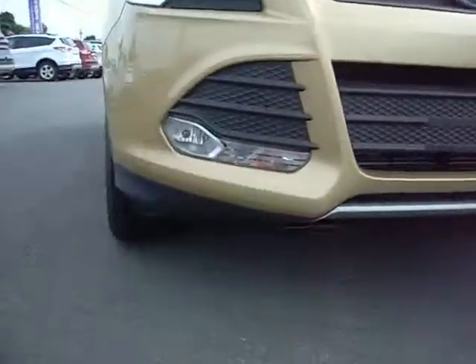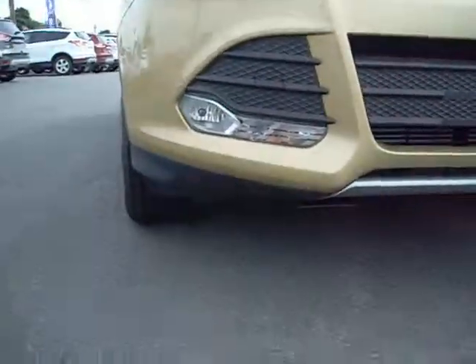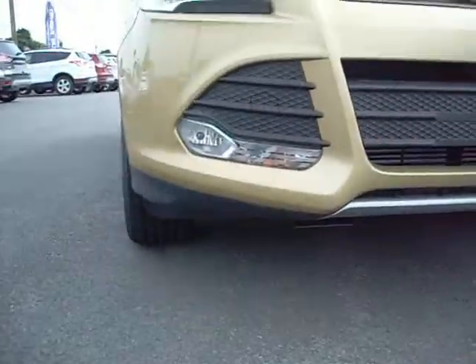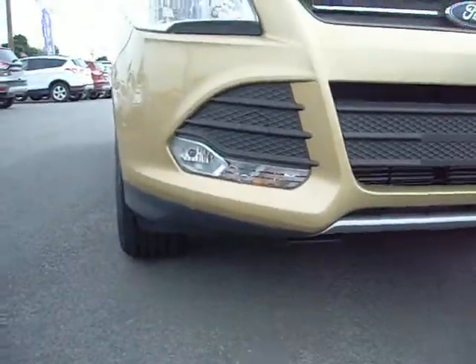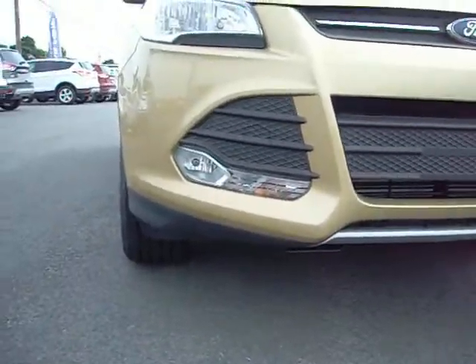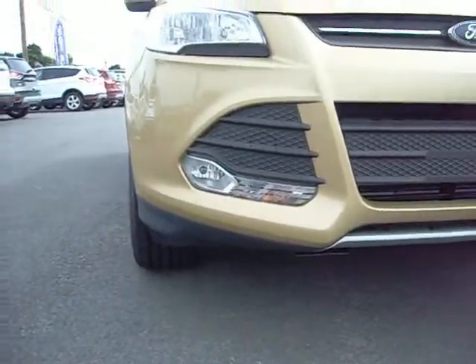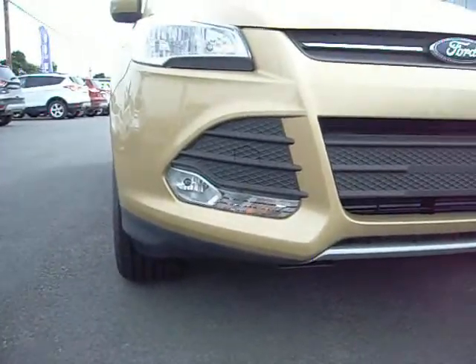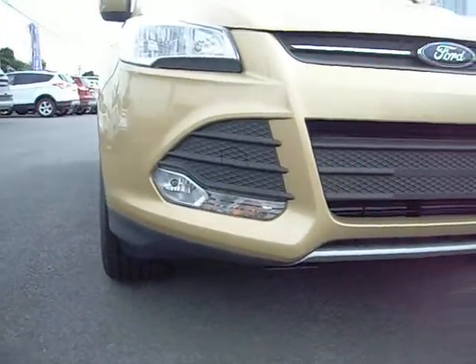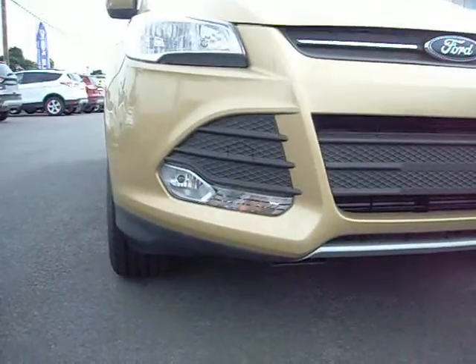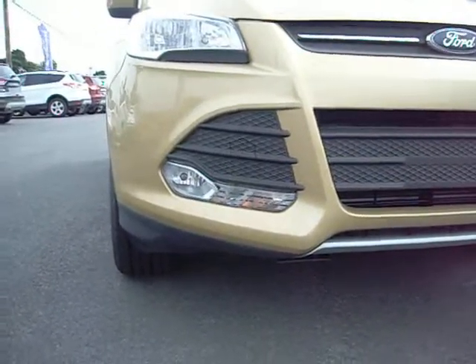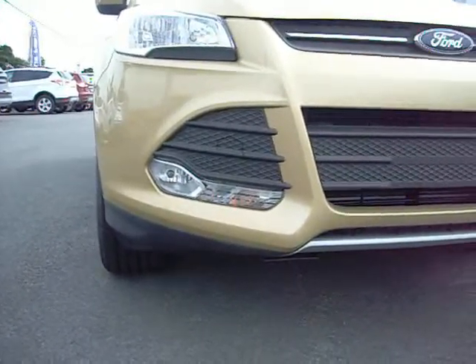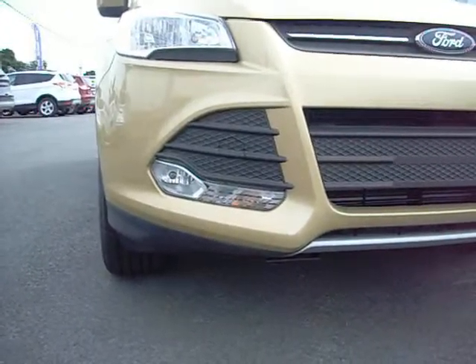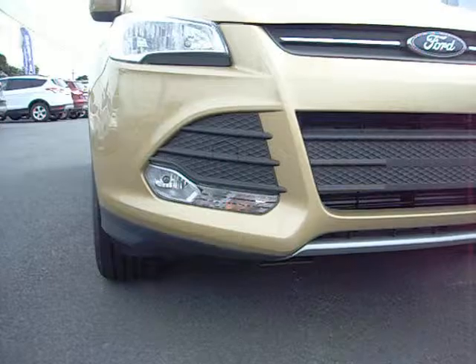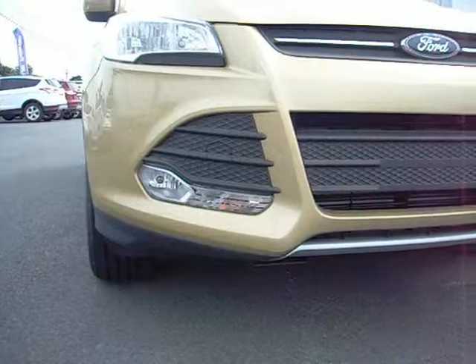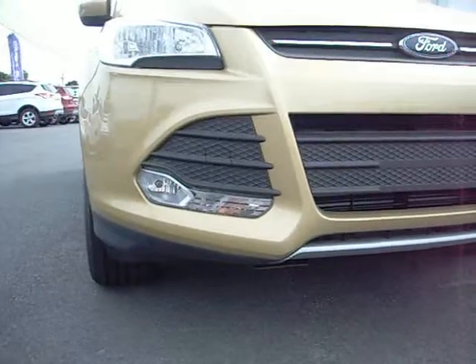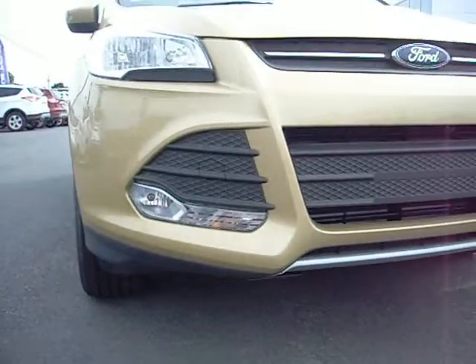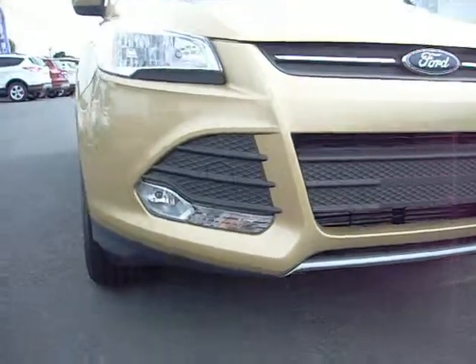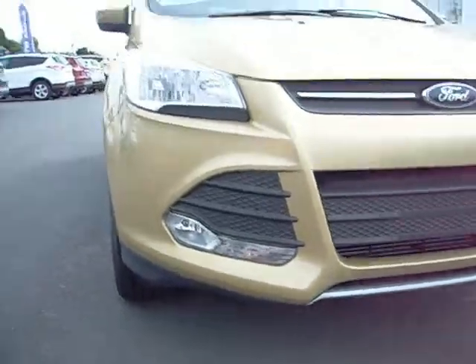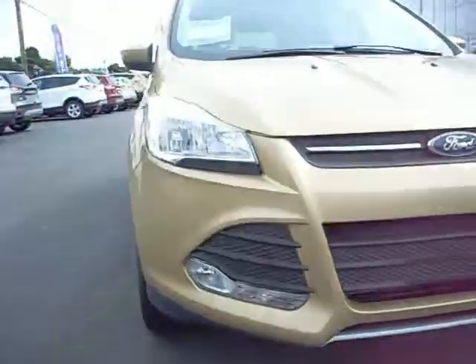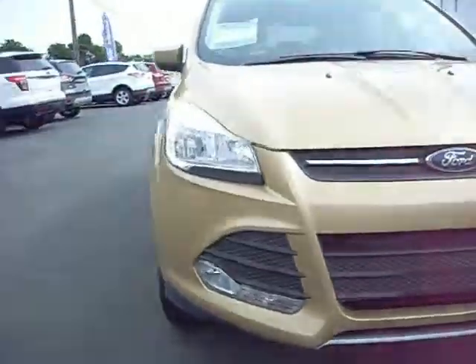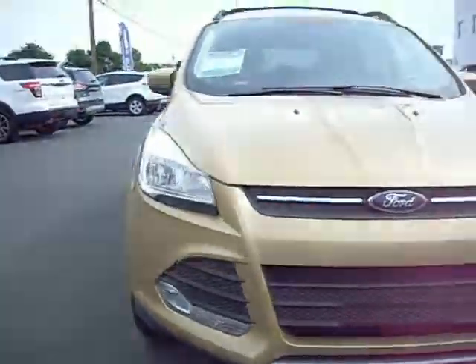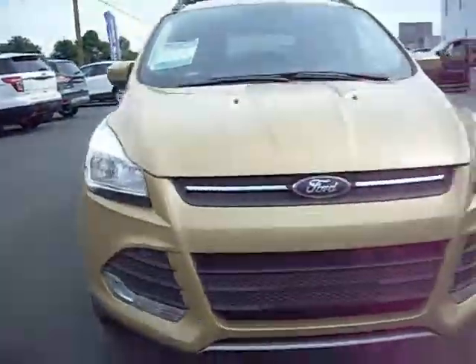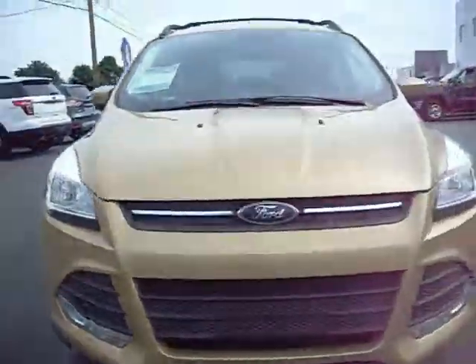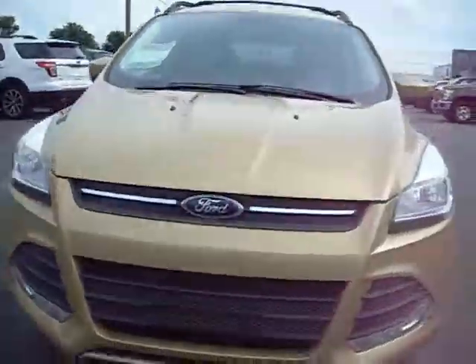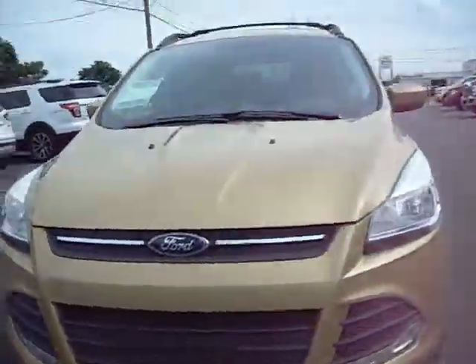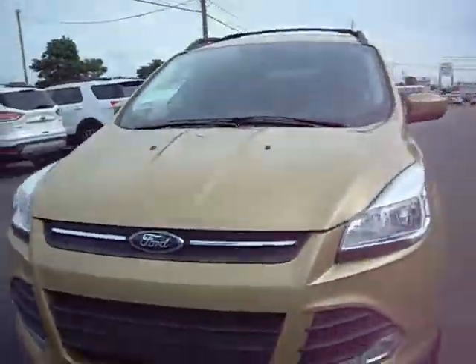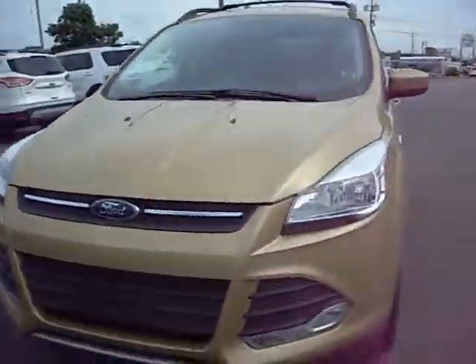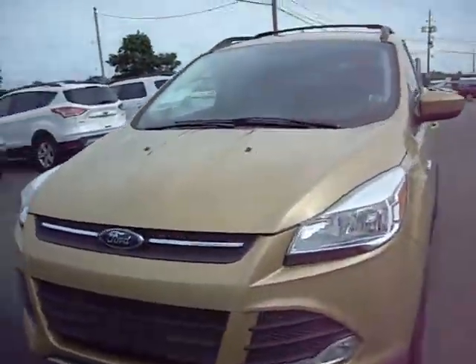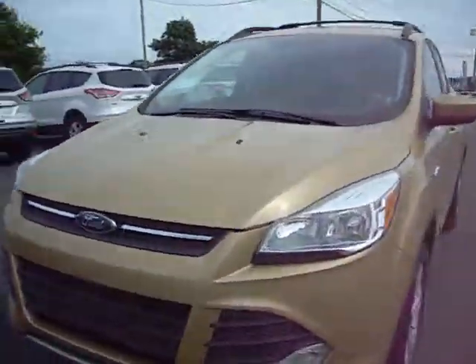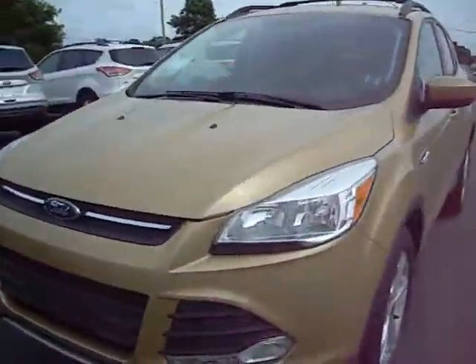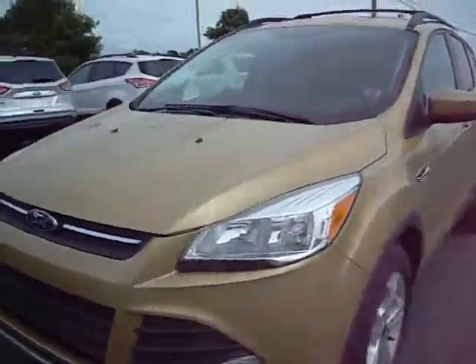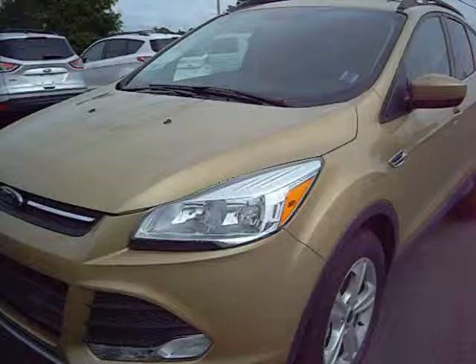Beautiful crystal cut fog lights are in the front to show the way on foggy days. Around the side we see the smoothest lines of this vehicle.